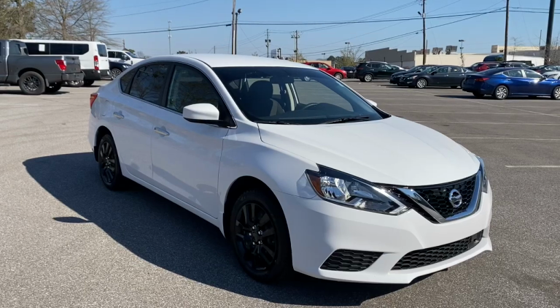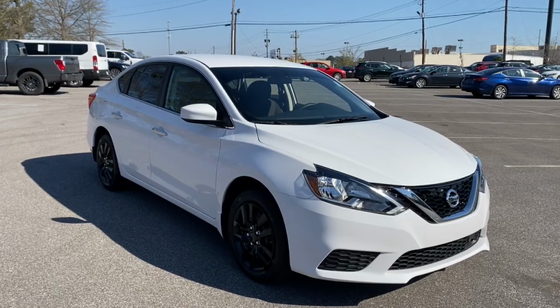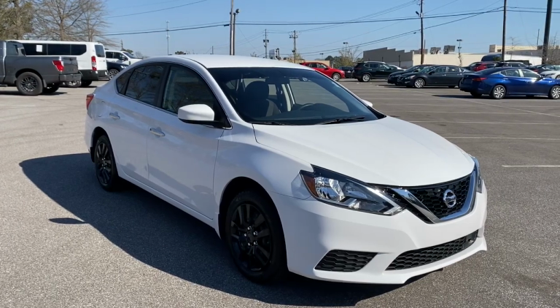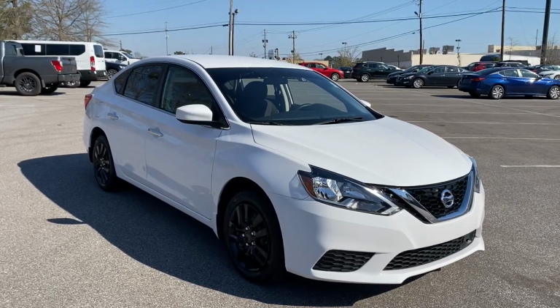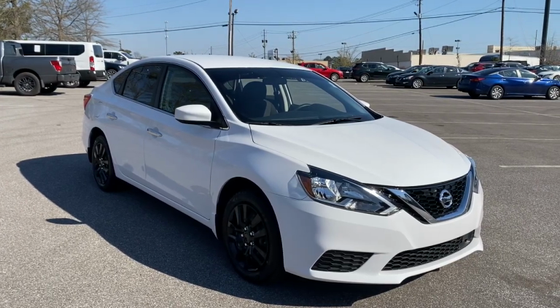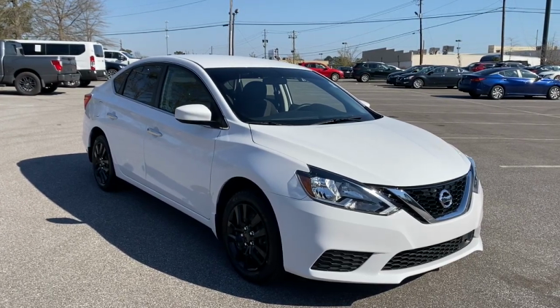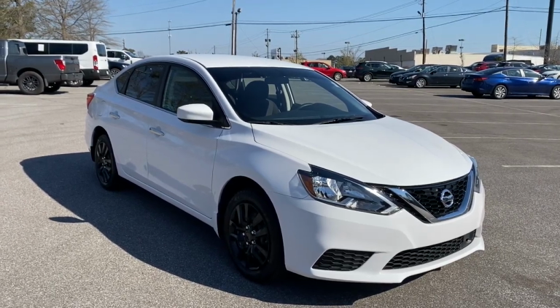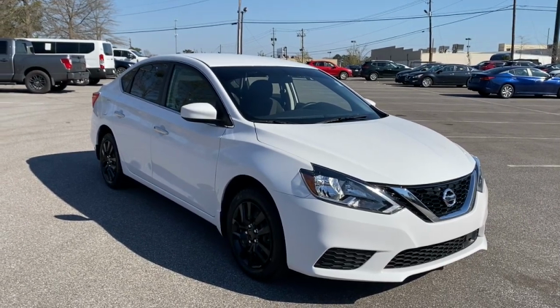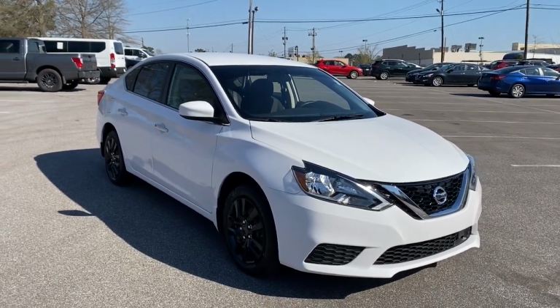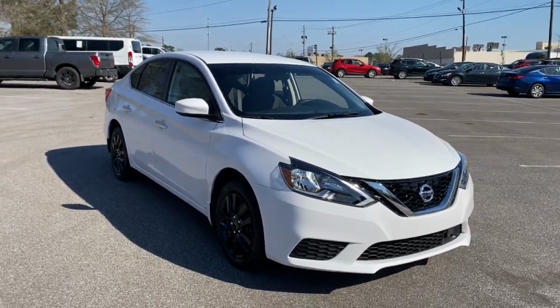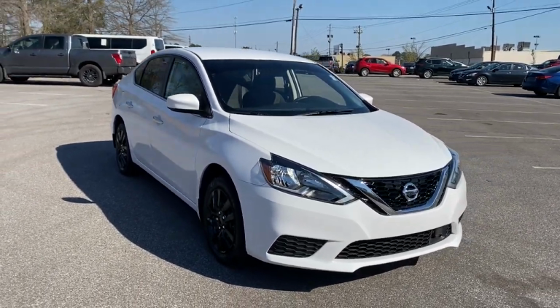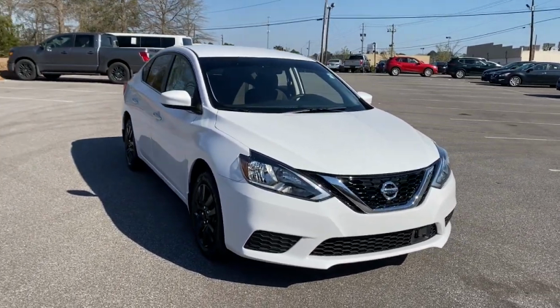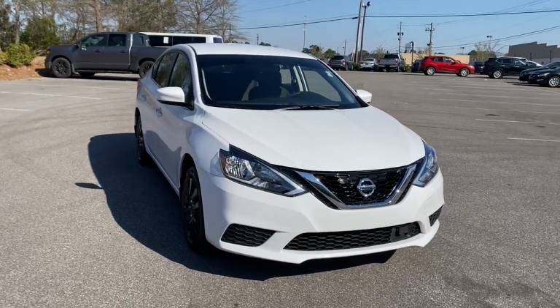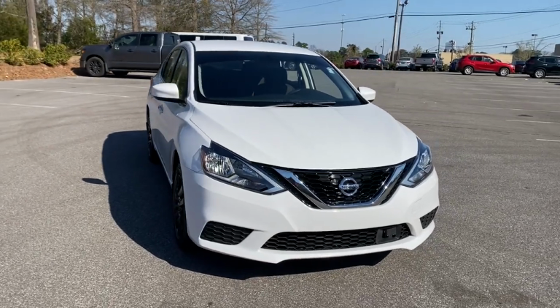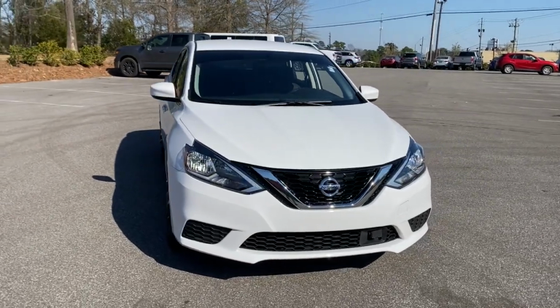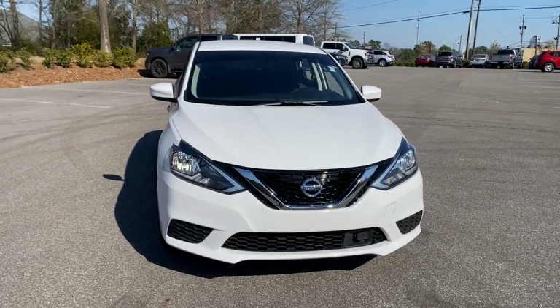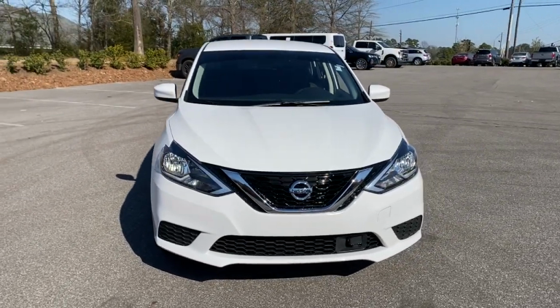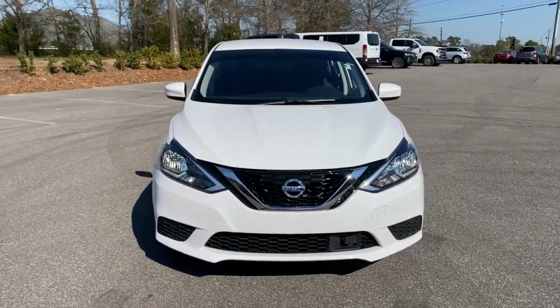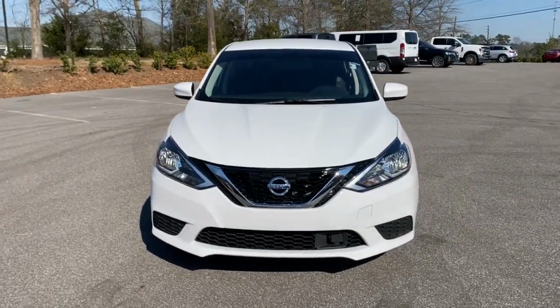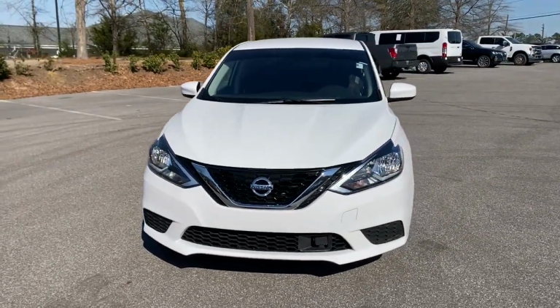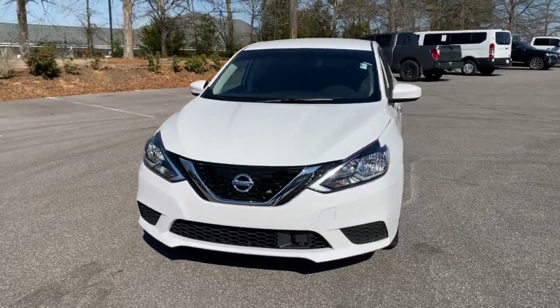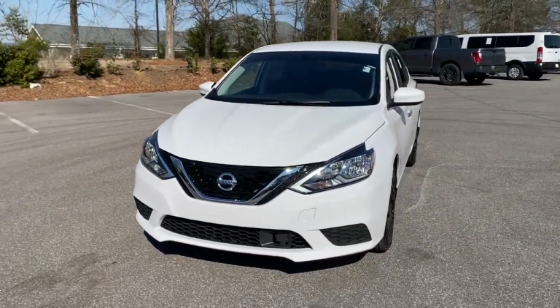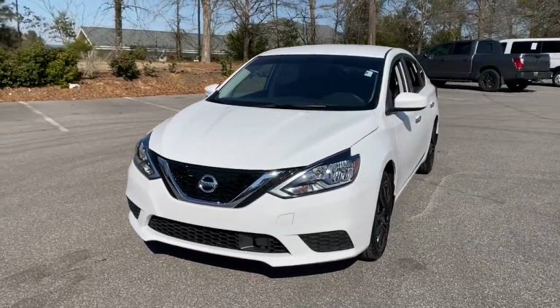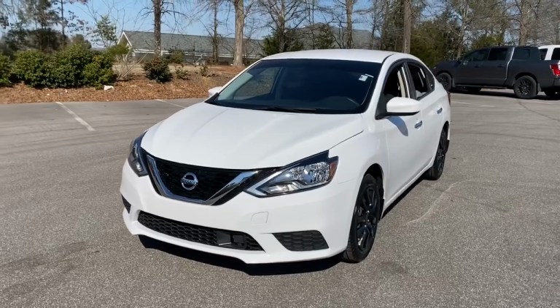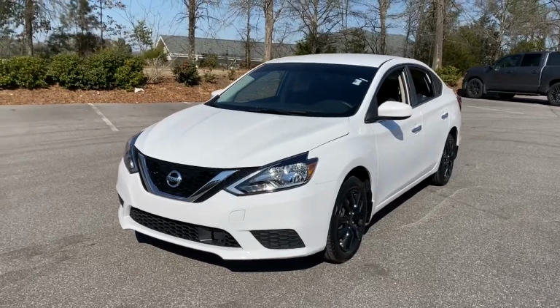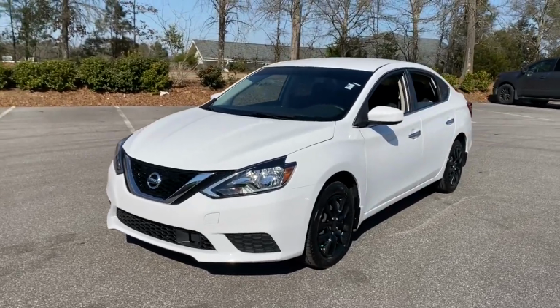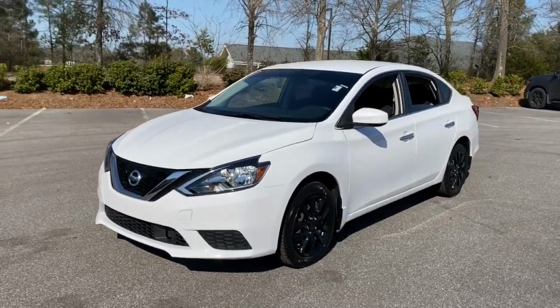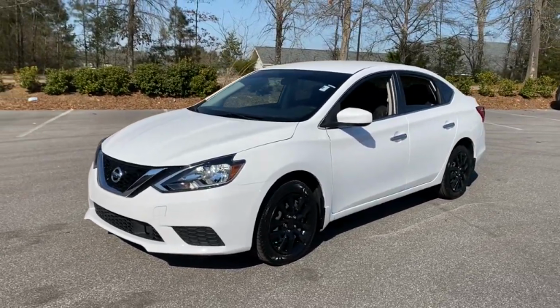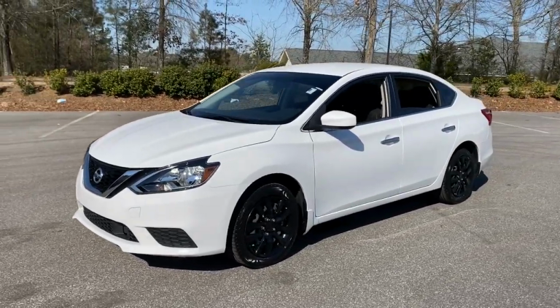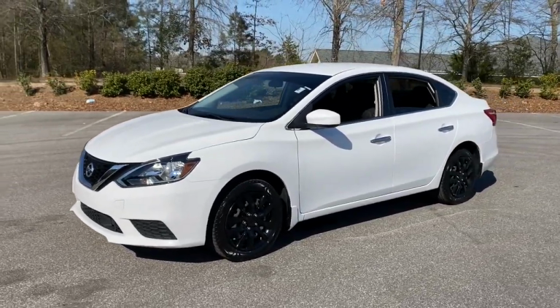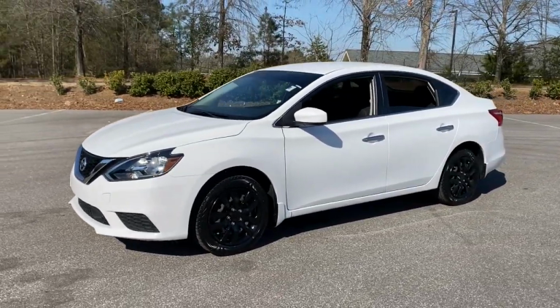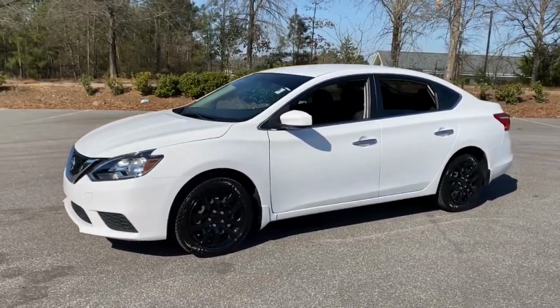Check out this 2019 Nissan Sentra. This vehicle still has fewer than 15,000 miles on the clock, so it won't last long. Comfort, convenience, safety, and fun are all yours in the sleek and spirited Sentra.